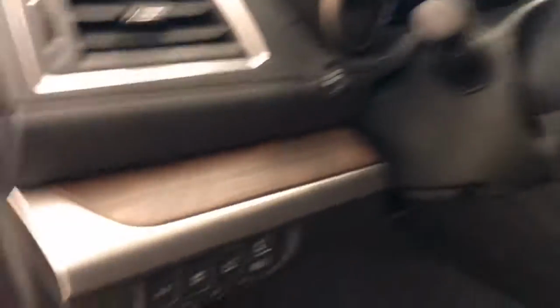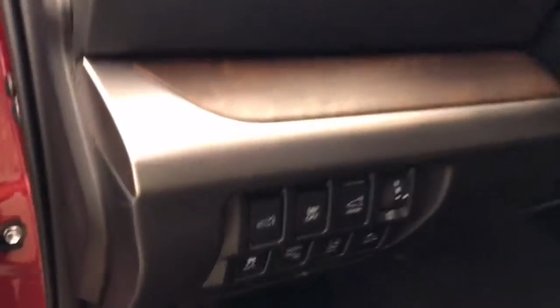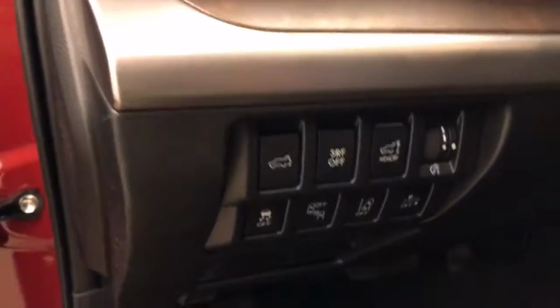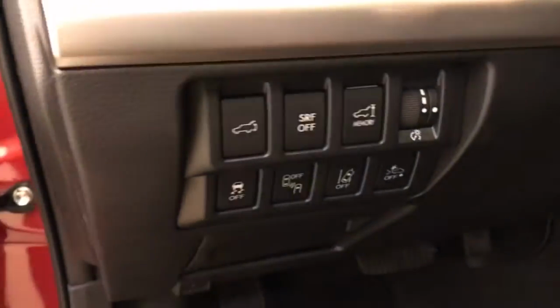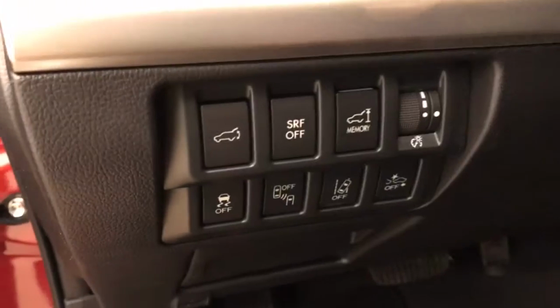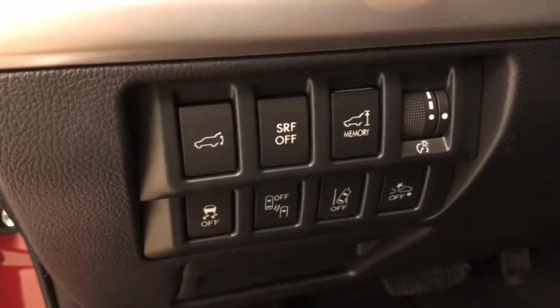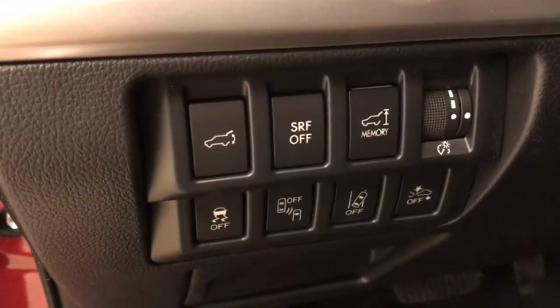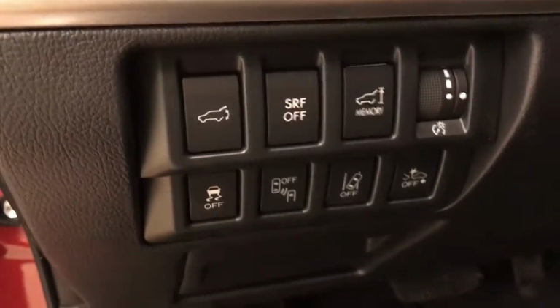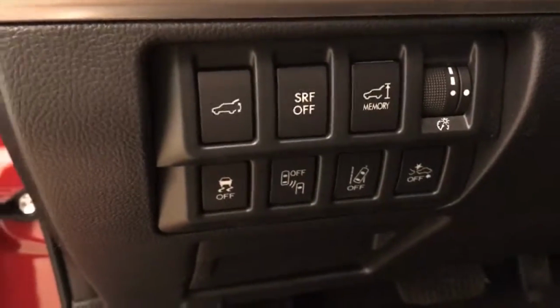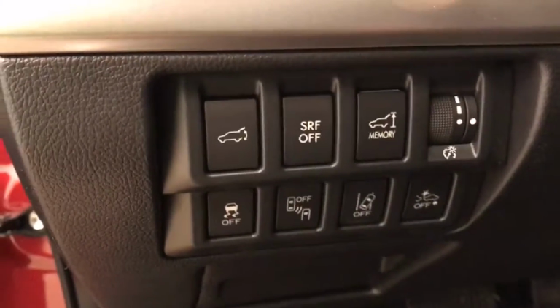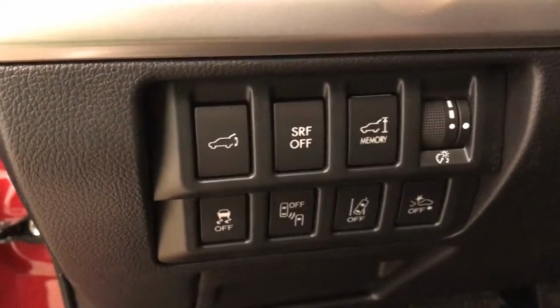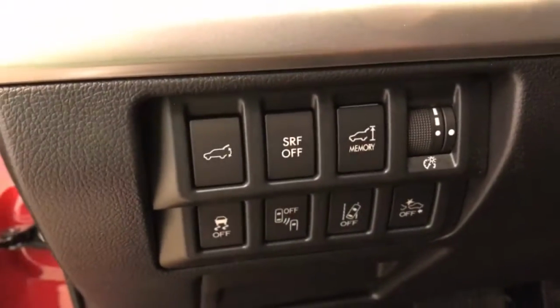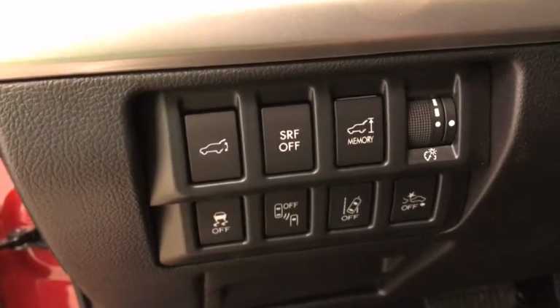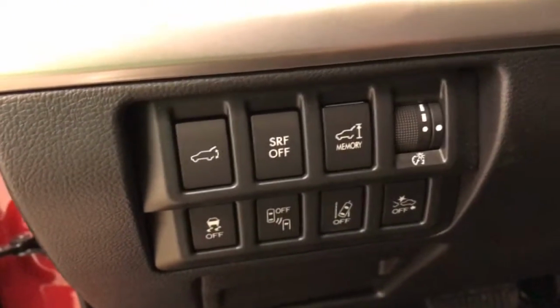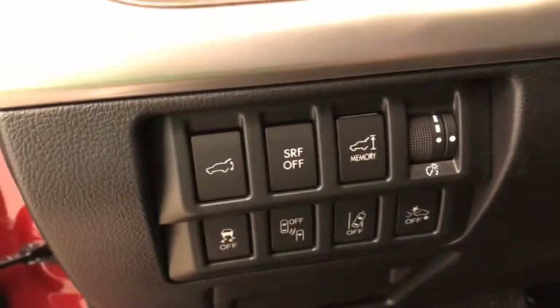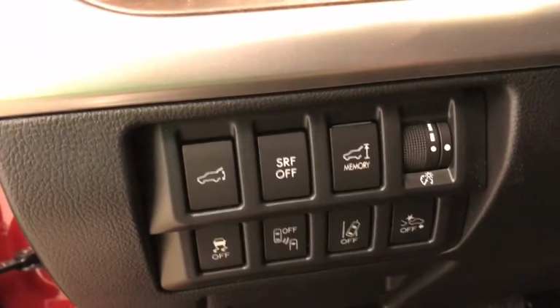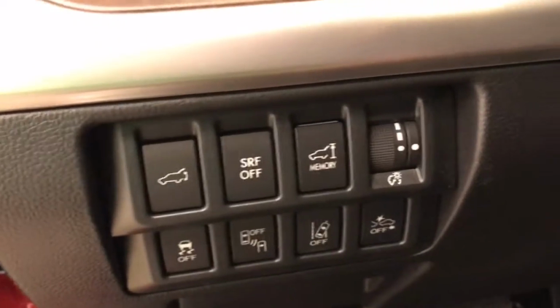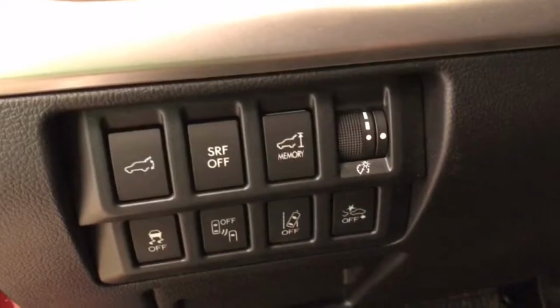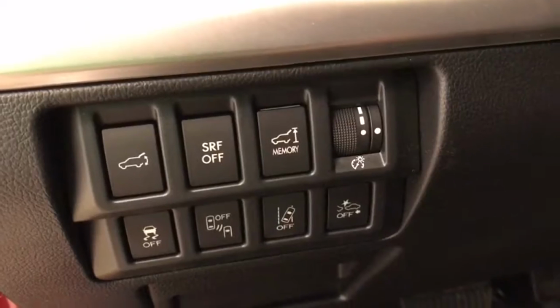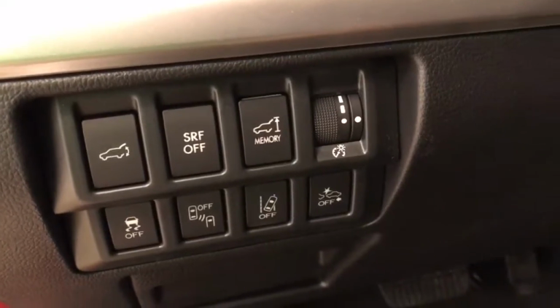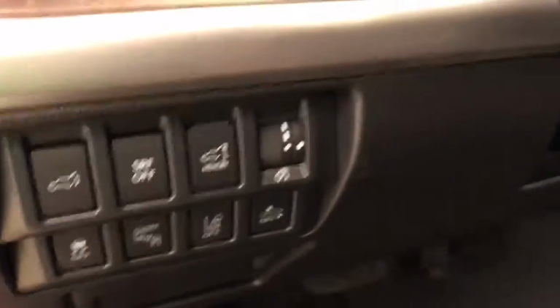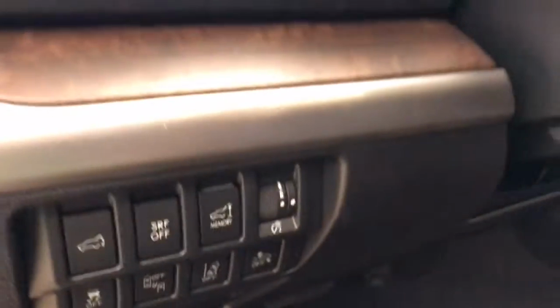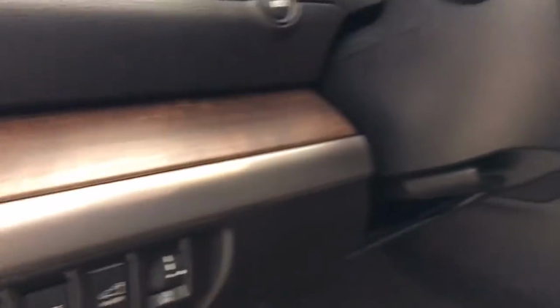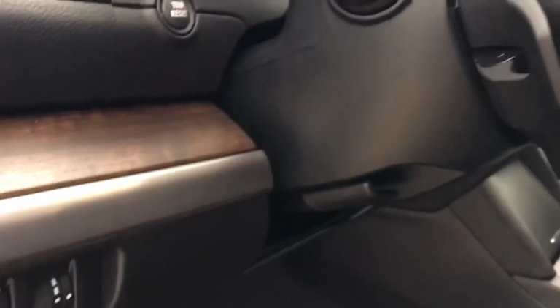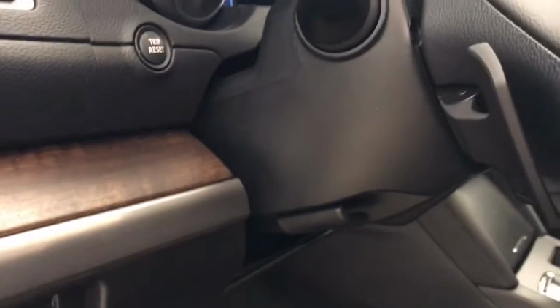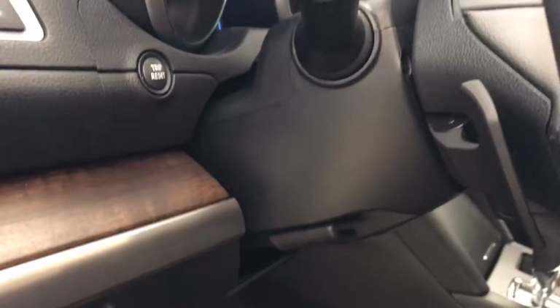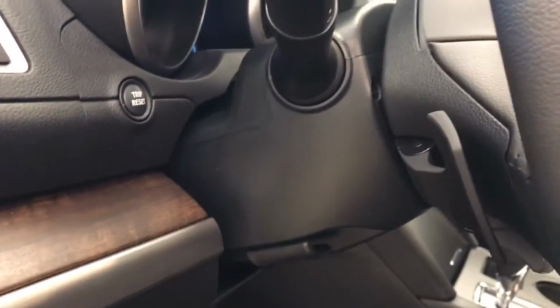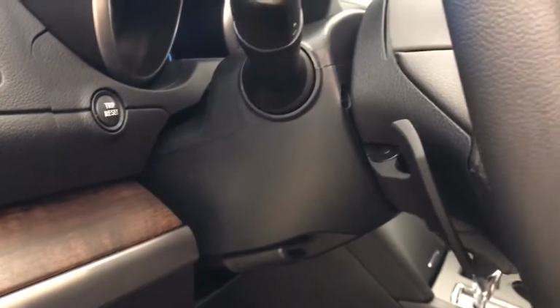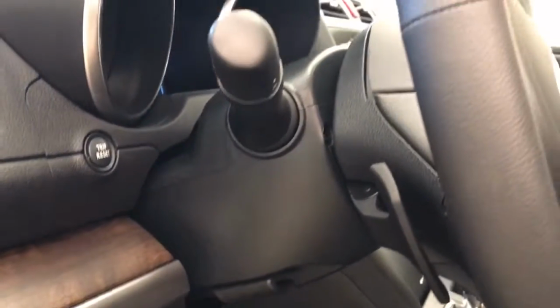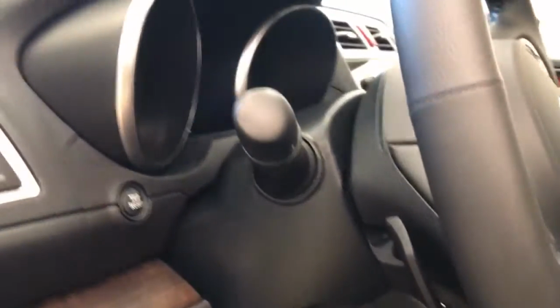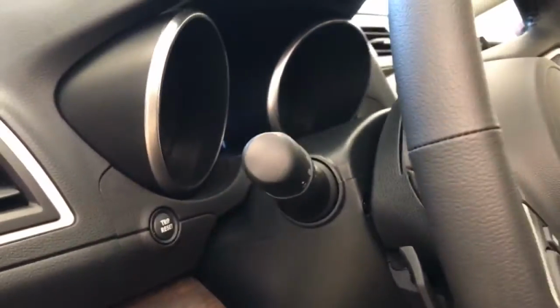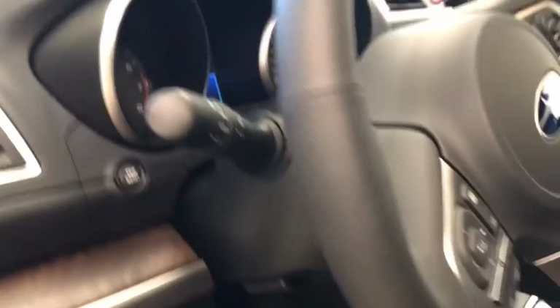Rear hatch controls, headlight controls, traction control, blind spot assist controls, lane departure warning and forward collision detection, tilt and telescopic steering wheel, paddle shifters, and light controls.